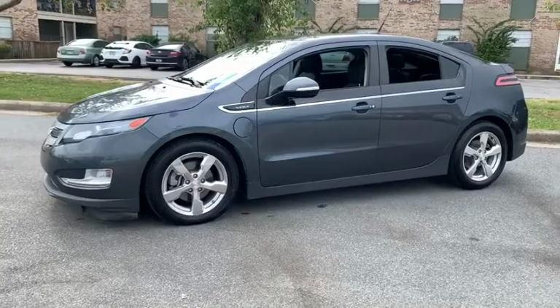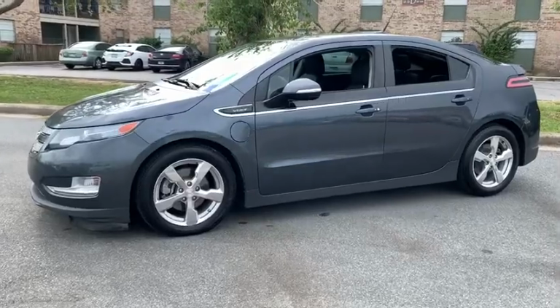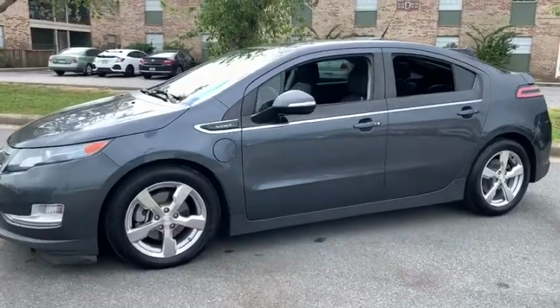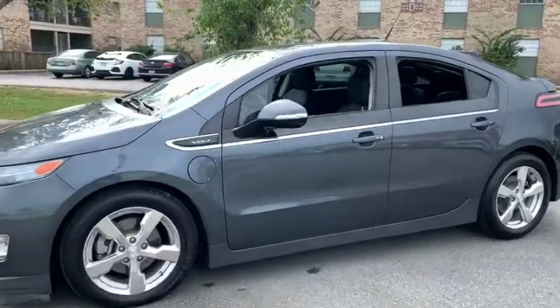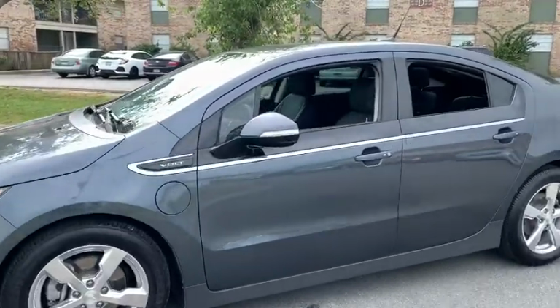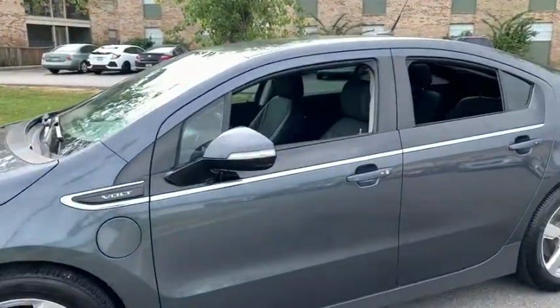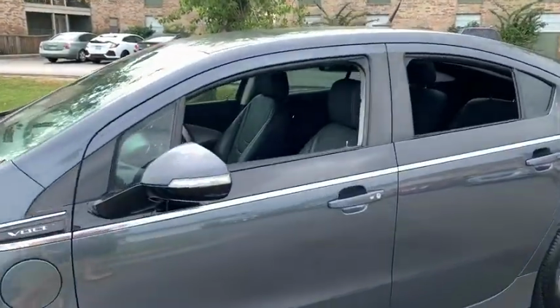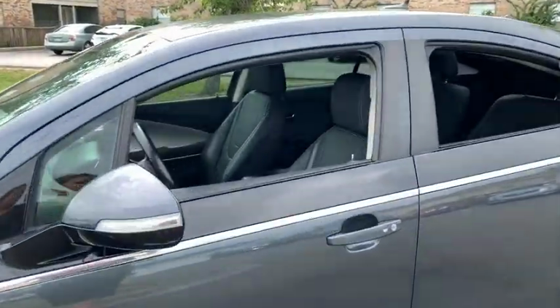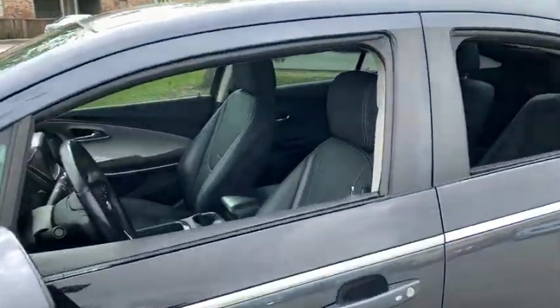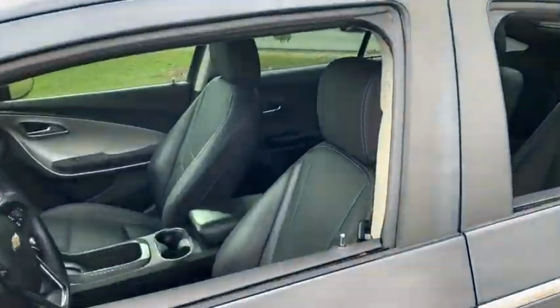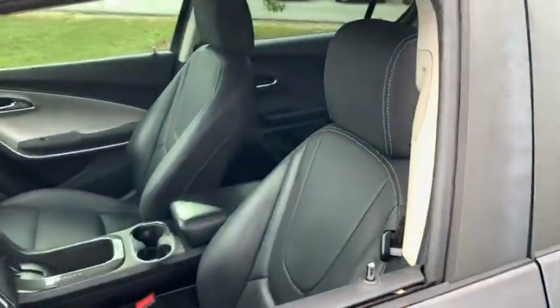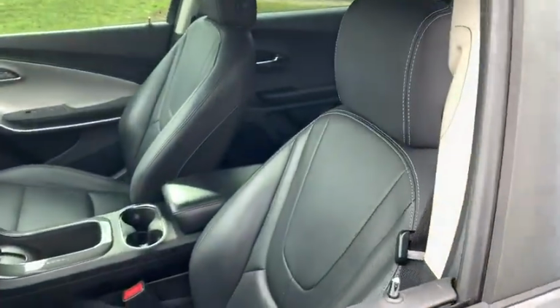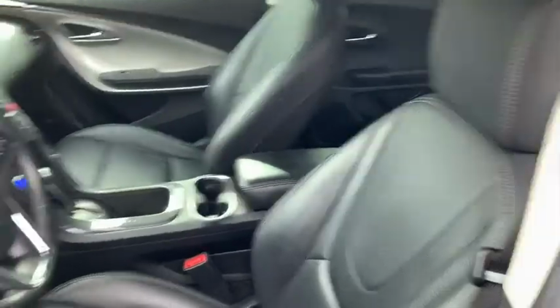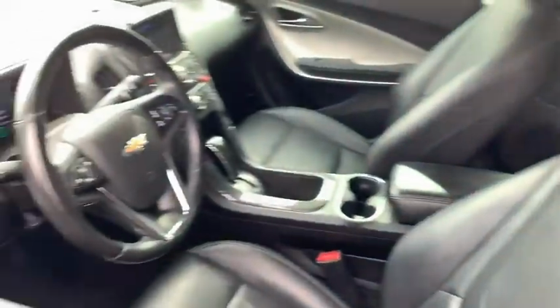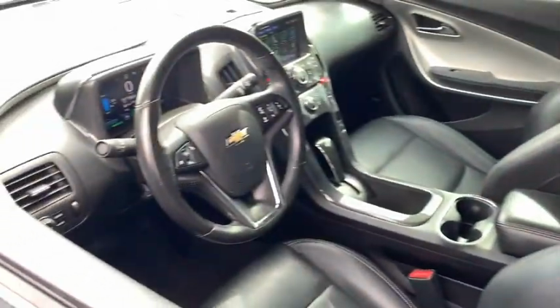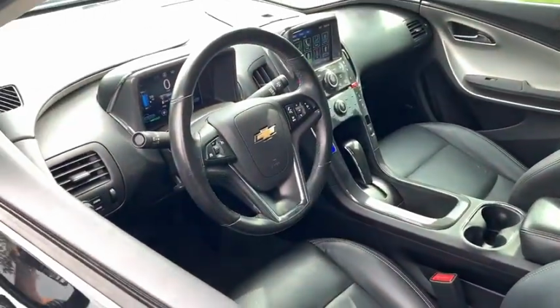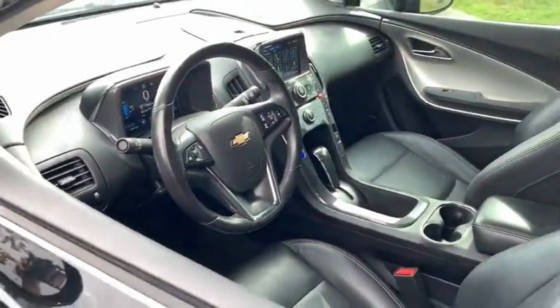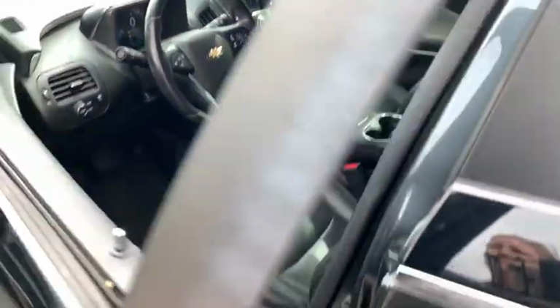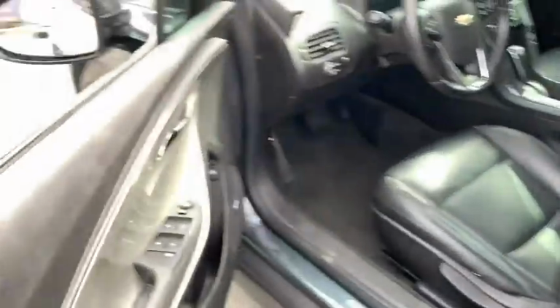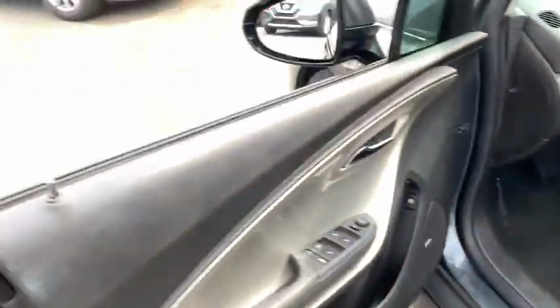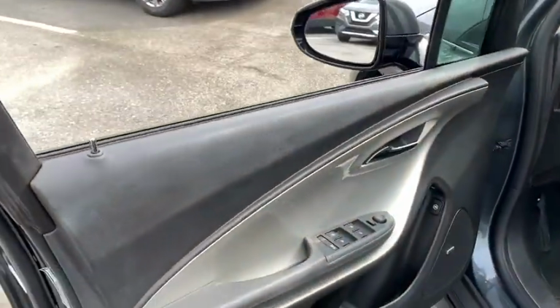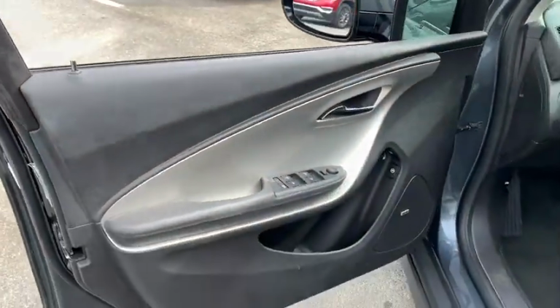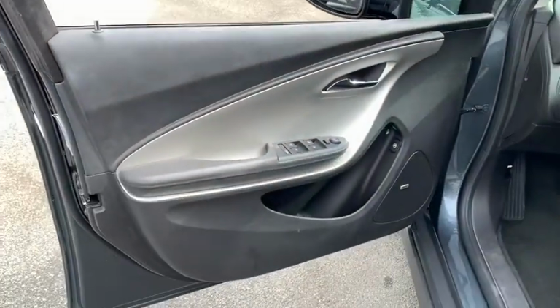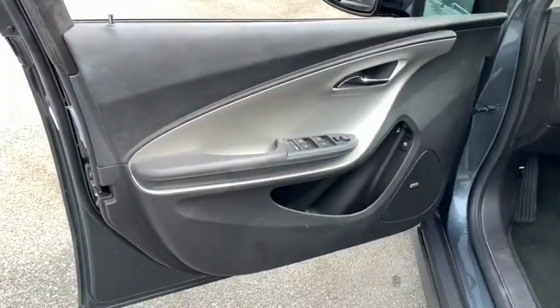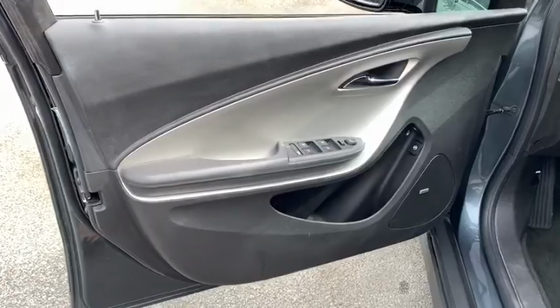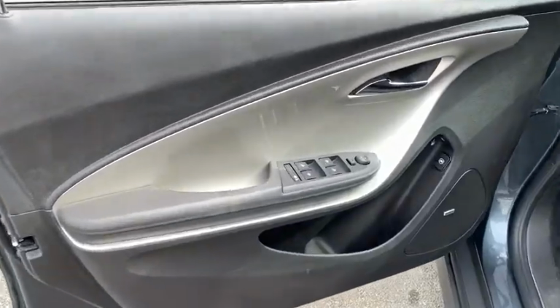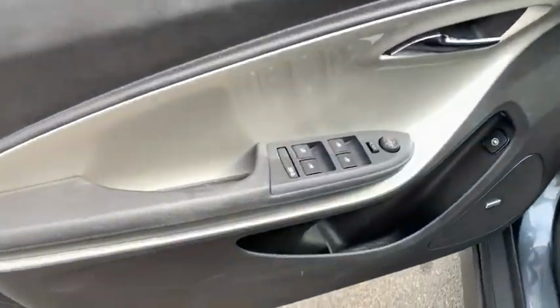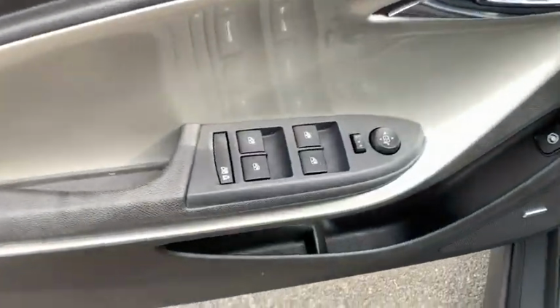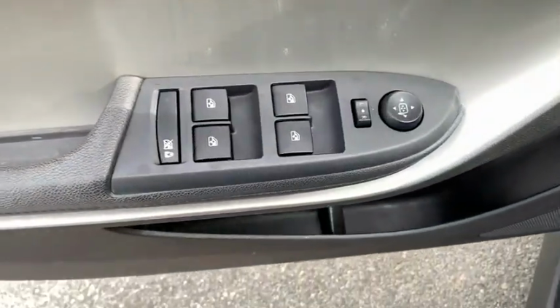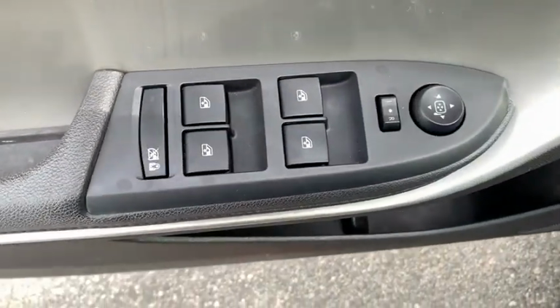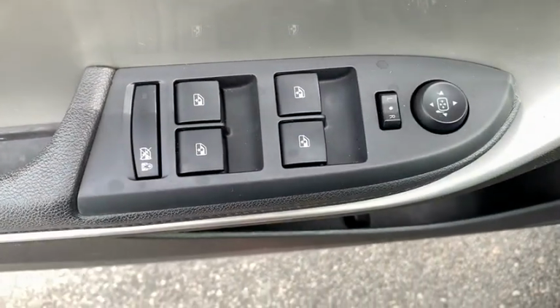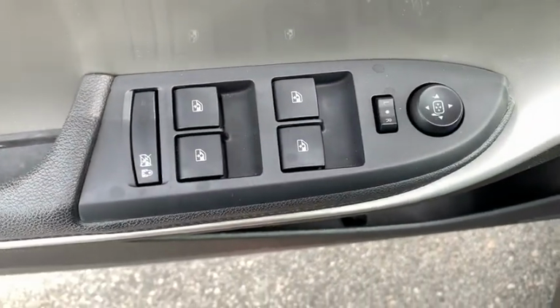Here are some of this vehicle's great options: traction control, leather wrapped steering wheel, dual airbags, power steering, four-wheel disc brakes, universal garage door opener, electronic stability control, CD player, compass.